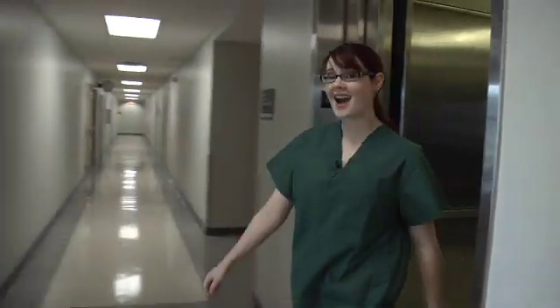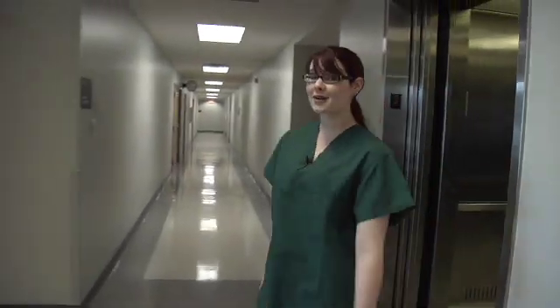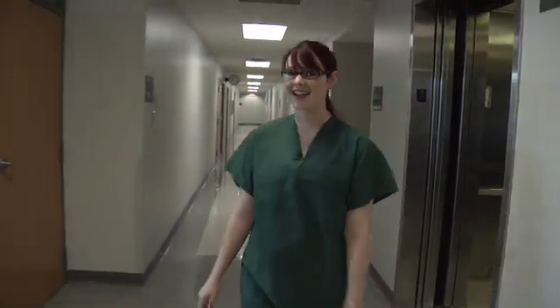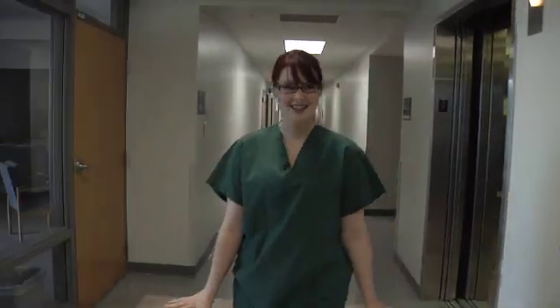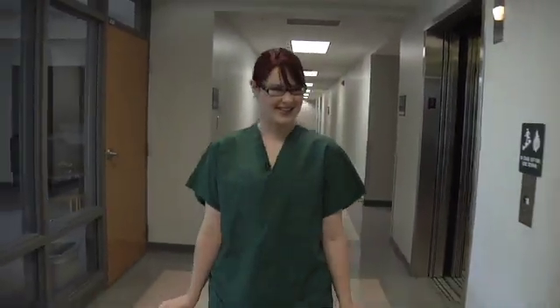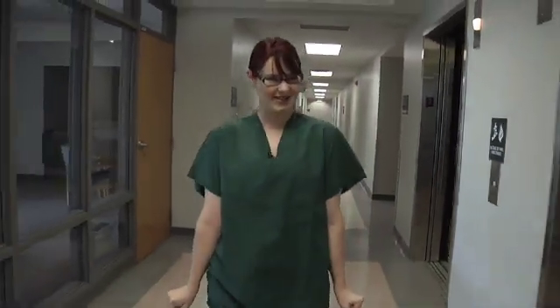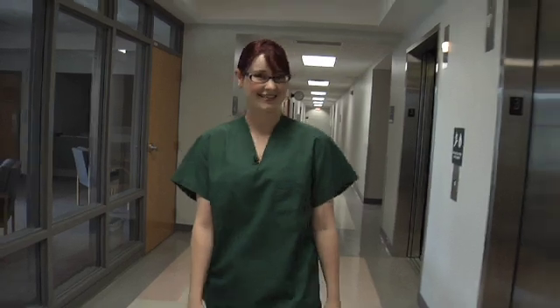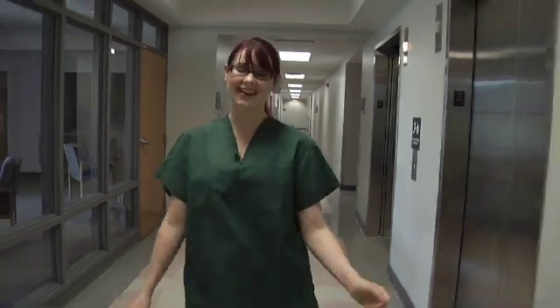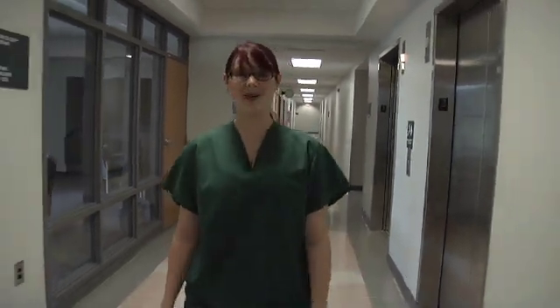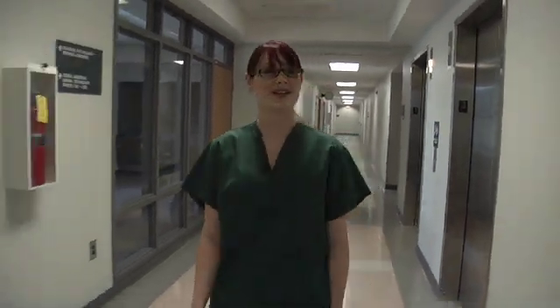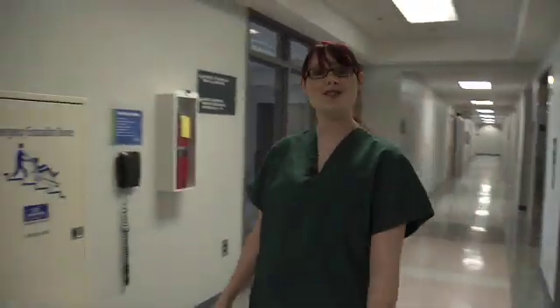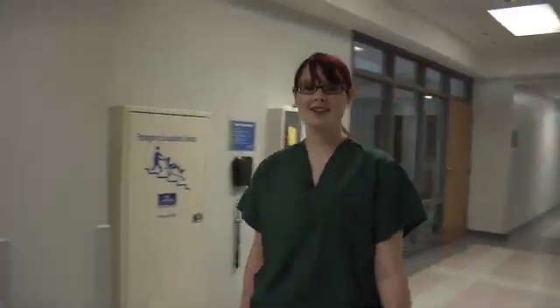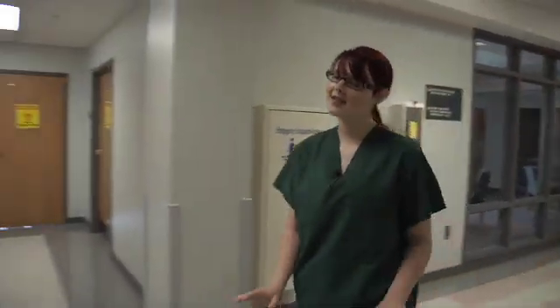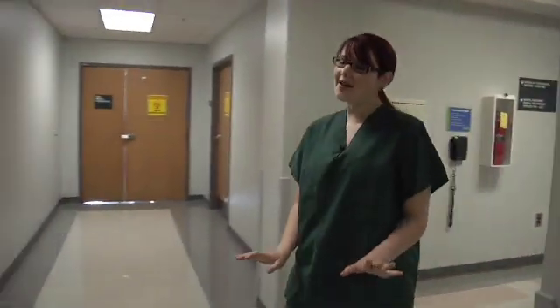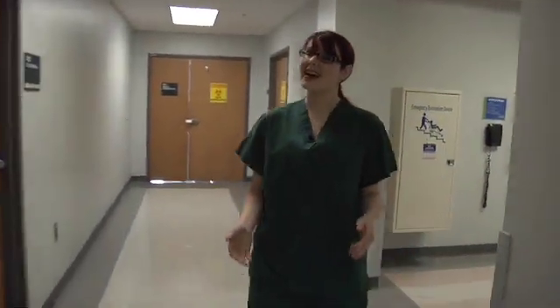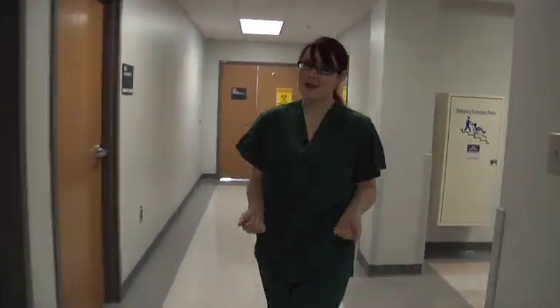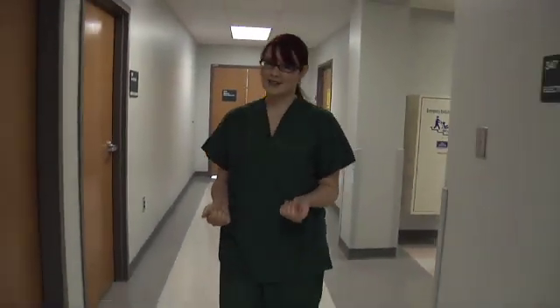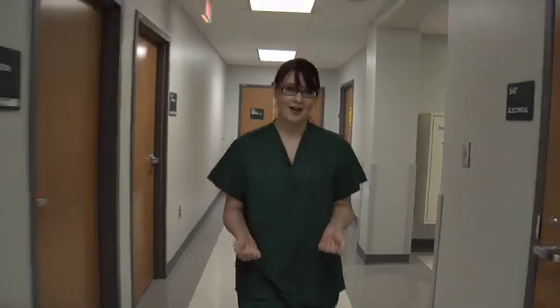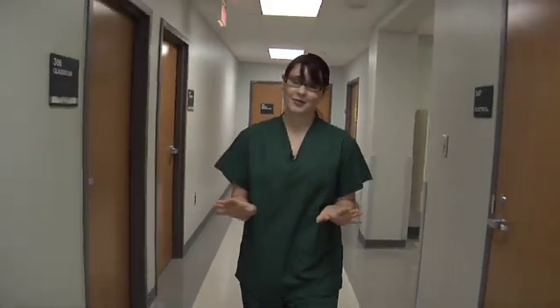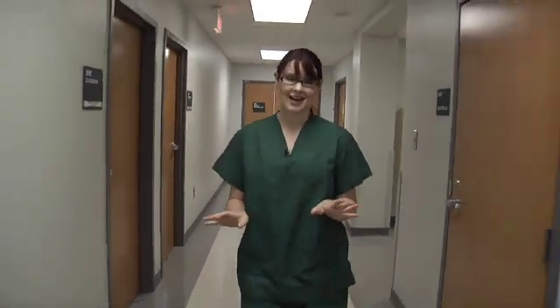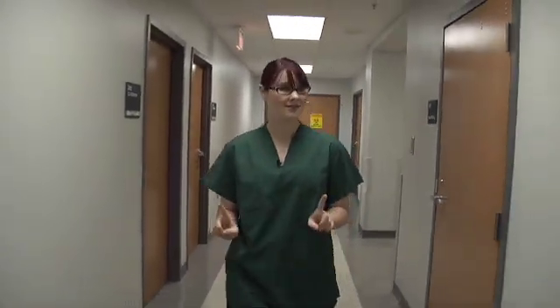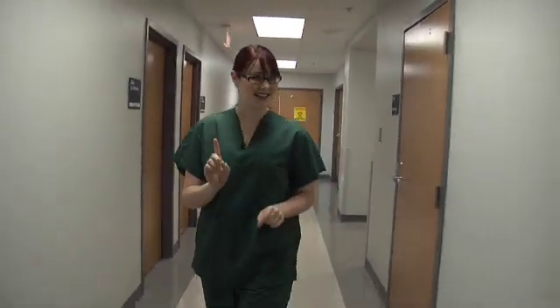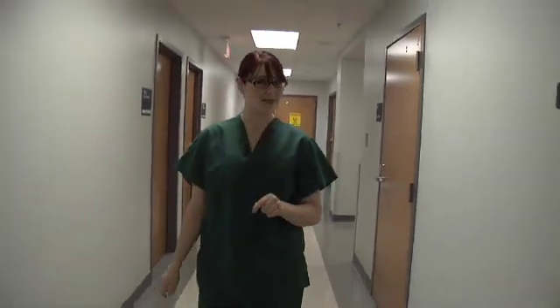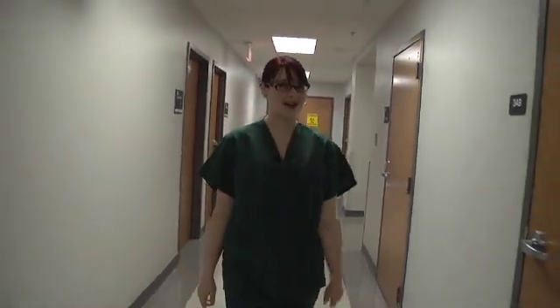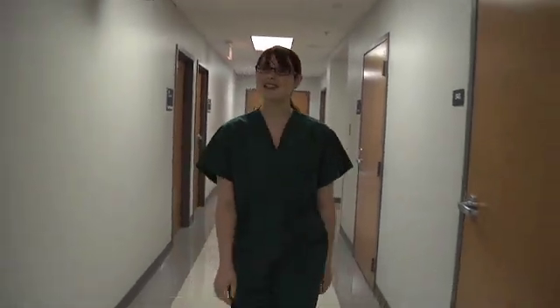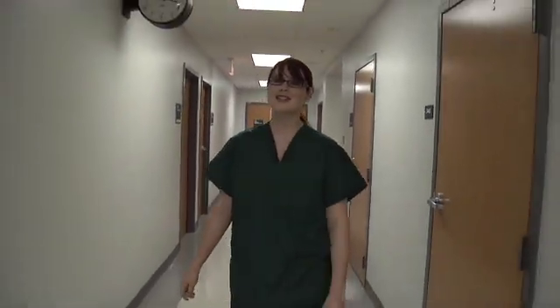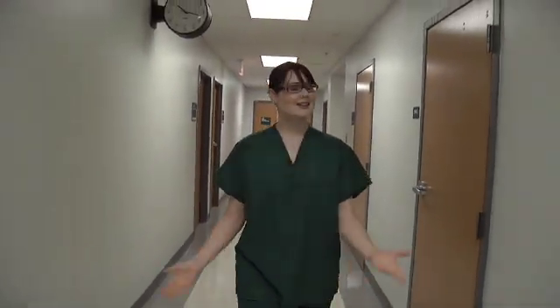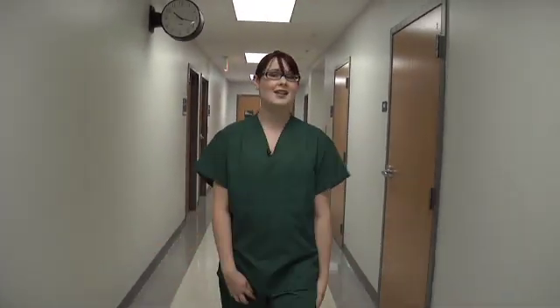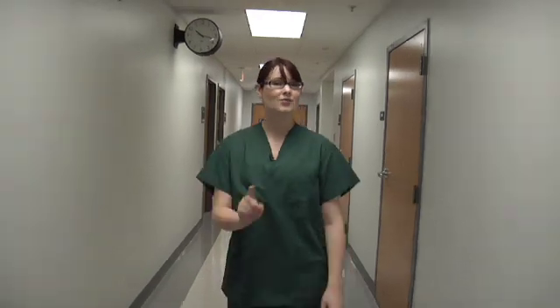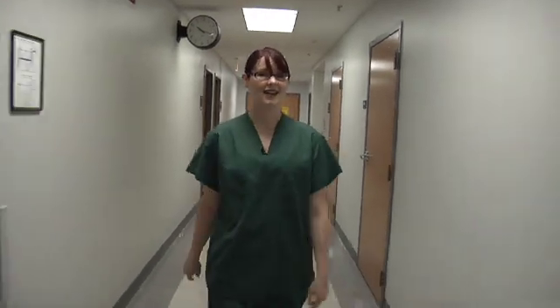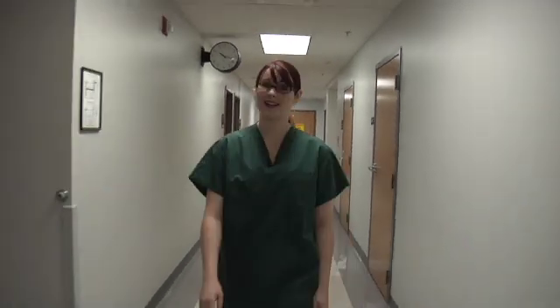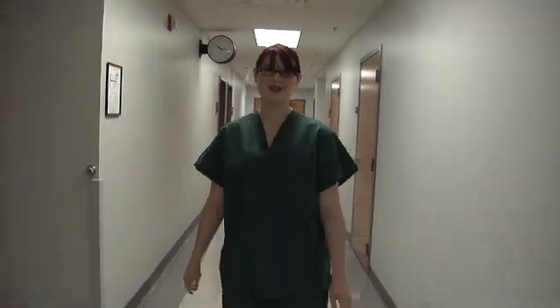I'm here at Gwinnett Tech looking for Dr. McDreamy and learning about a career in surgical technology. Everything I know about life in the OR I learned from Grey's Anatomy. But luckily, Program Director T.C. Parker is here to tell us what it's really like being a surgical tech.